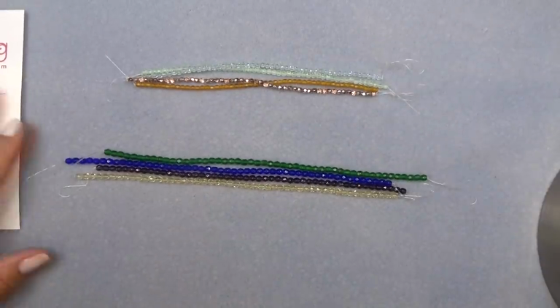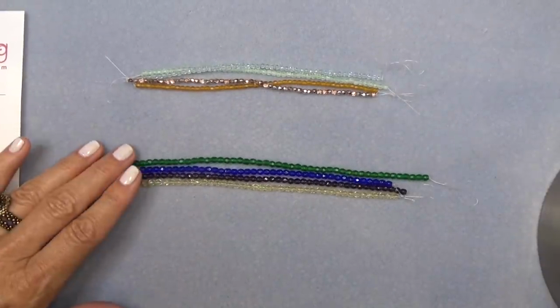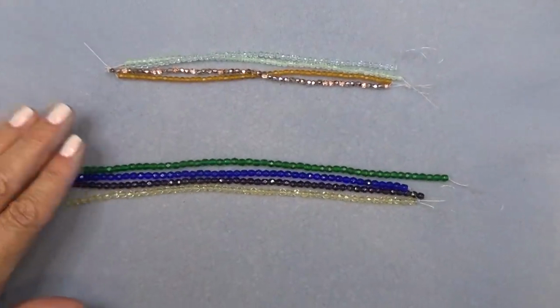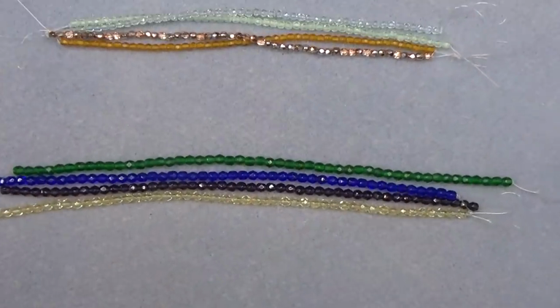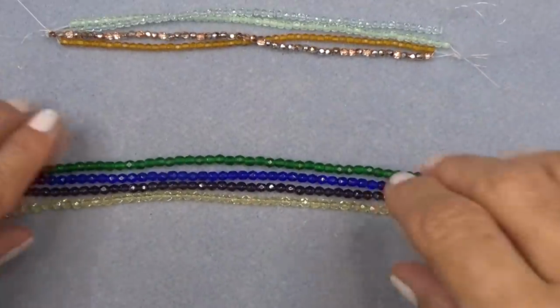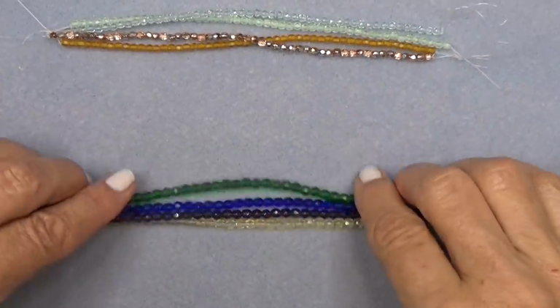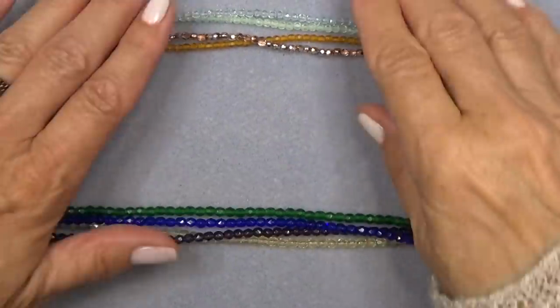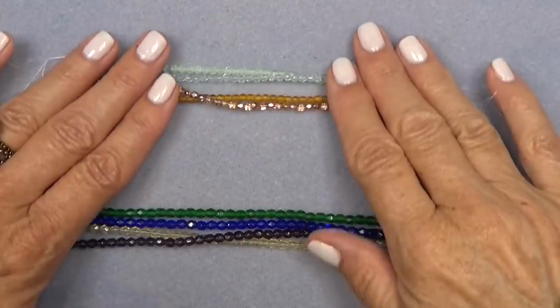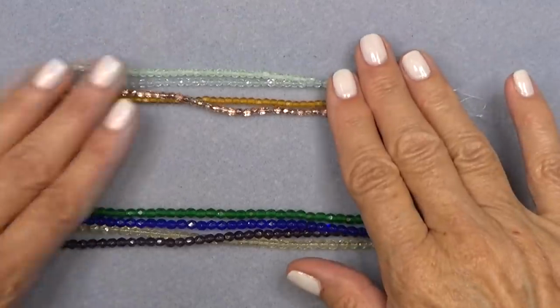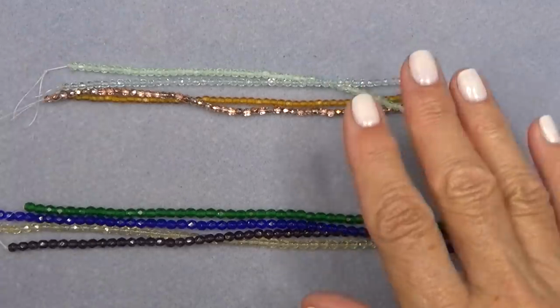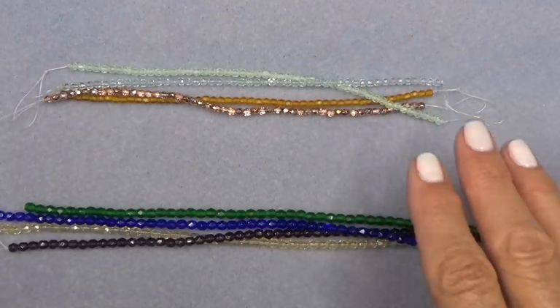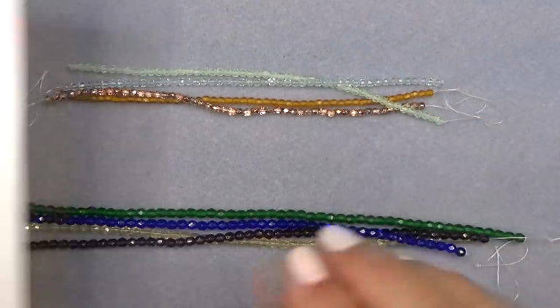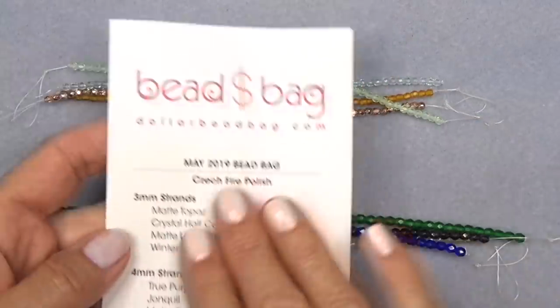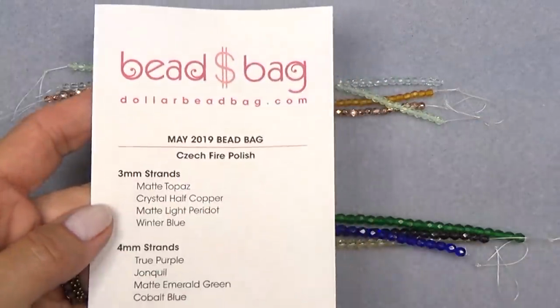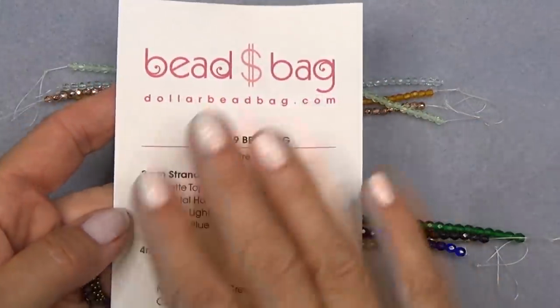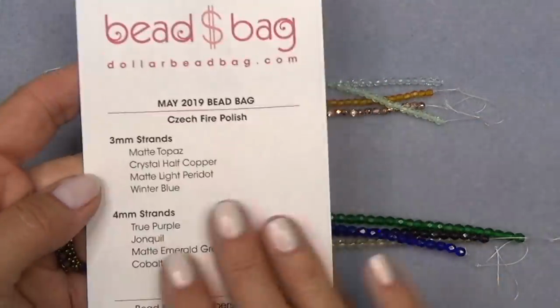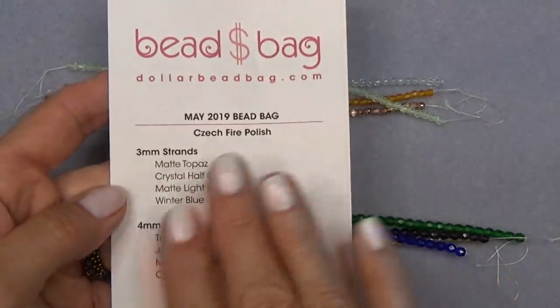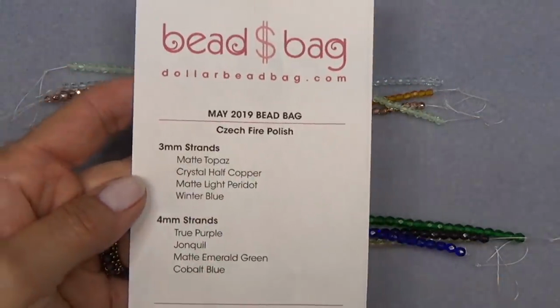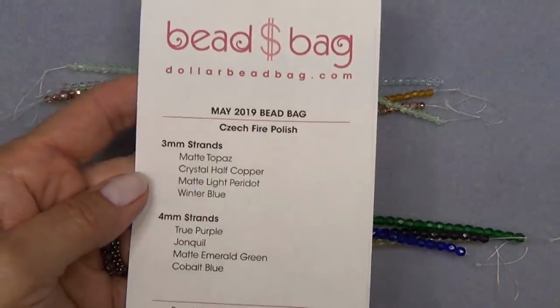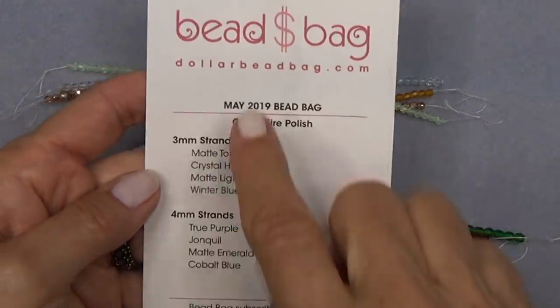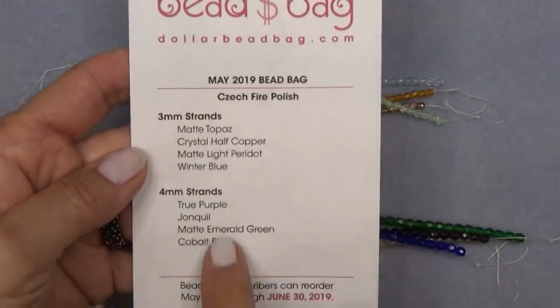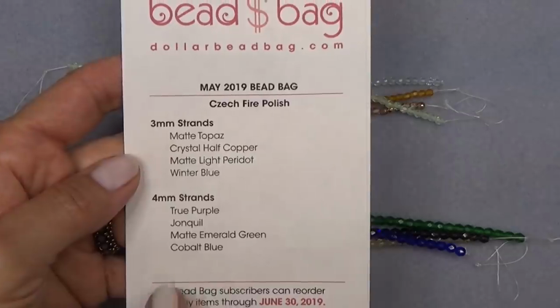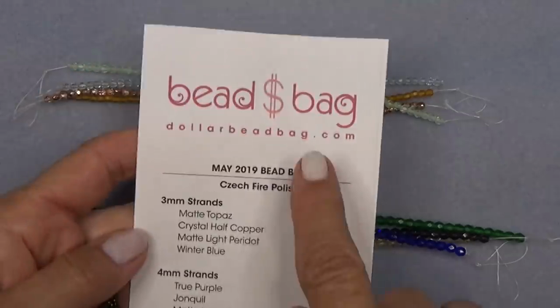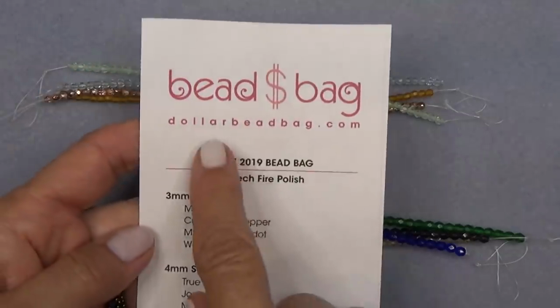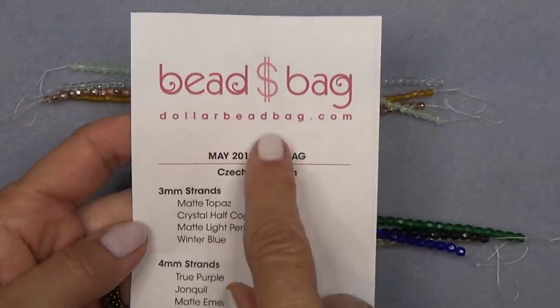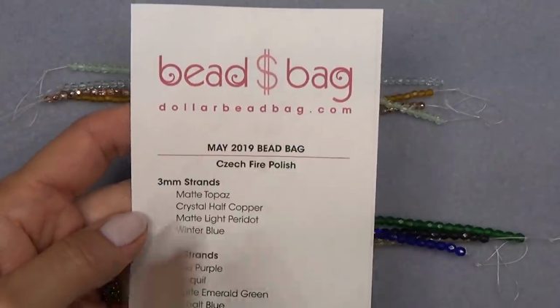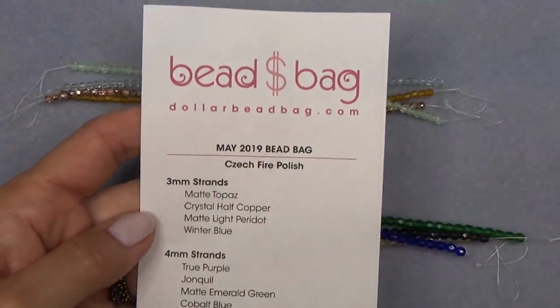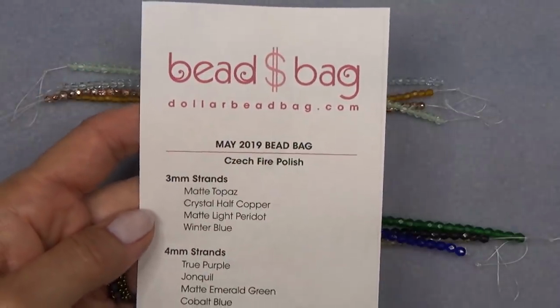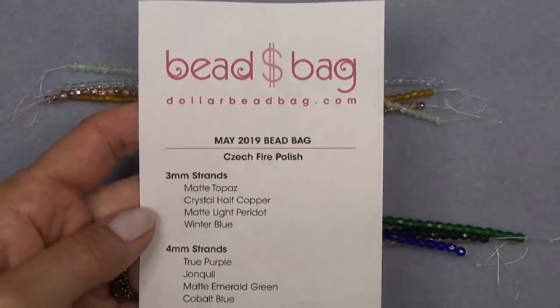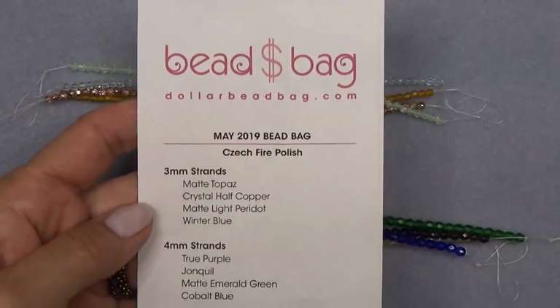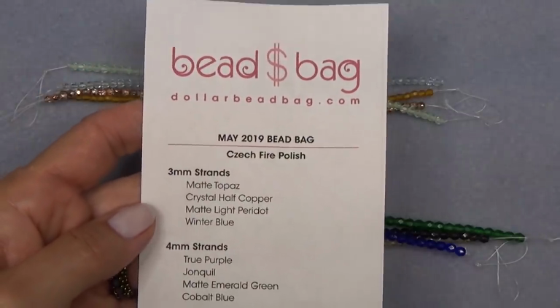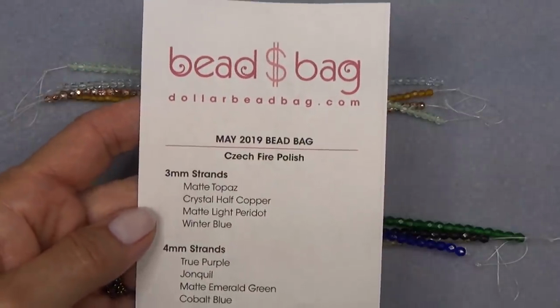Let's pull in and take a closer look at all the beads. You get a paper with the colors, the names, and everything. Here's the website, so you can go check it out and see if it's right for you.